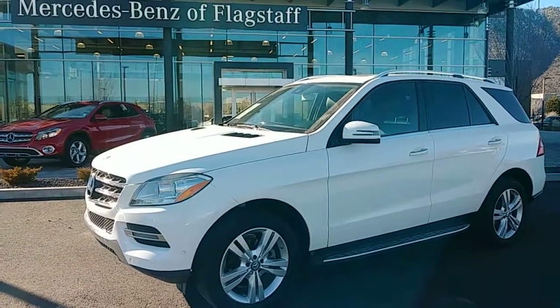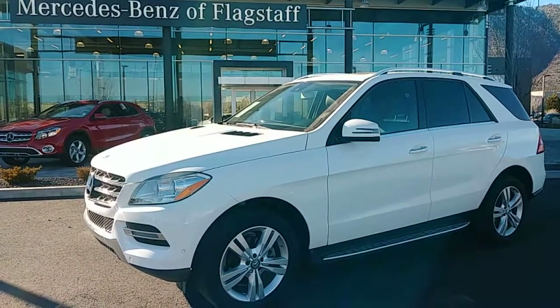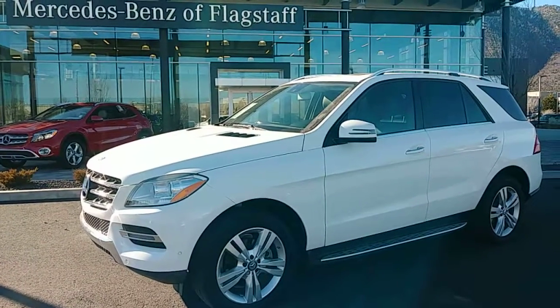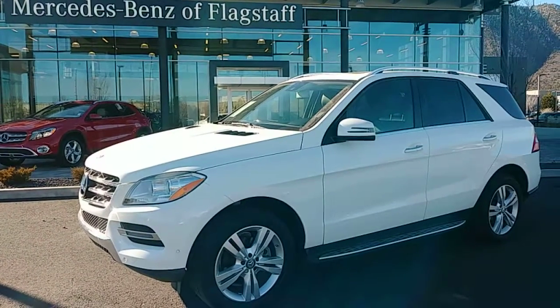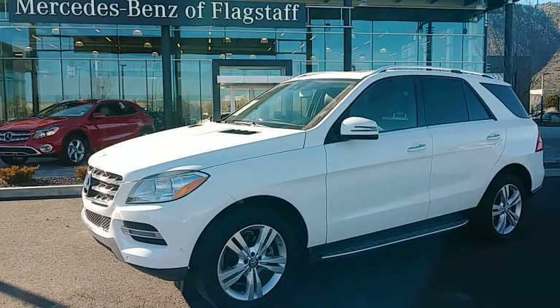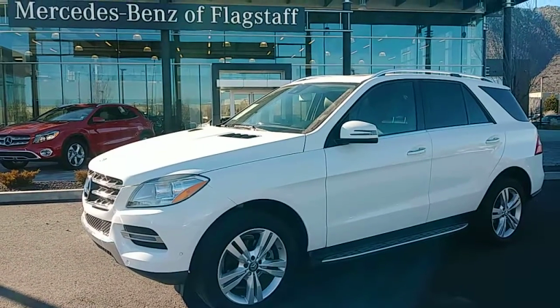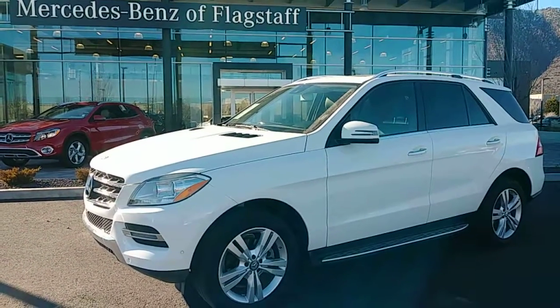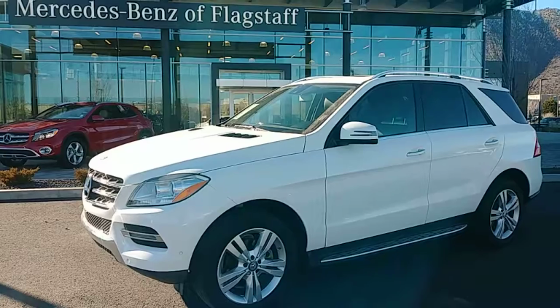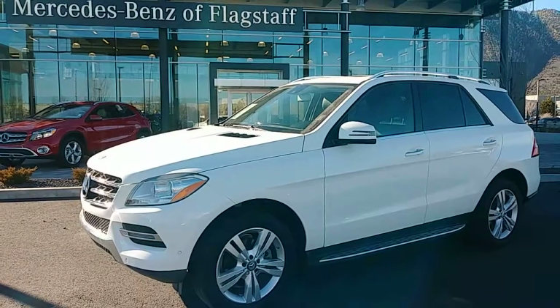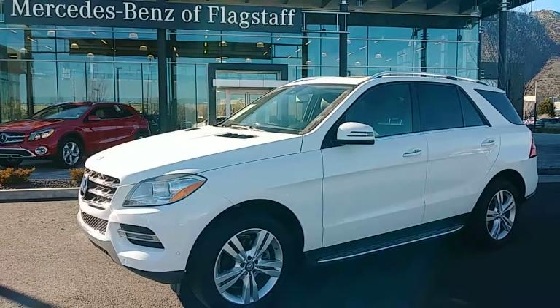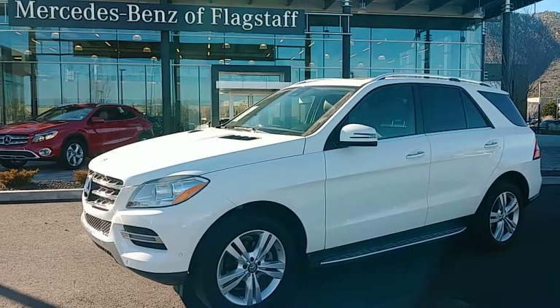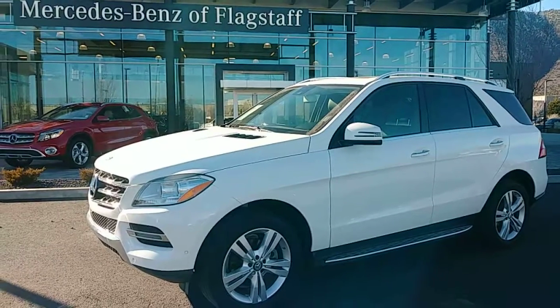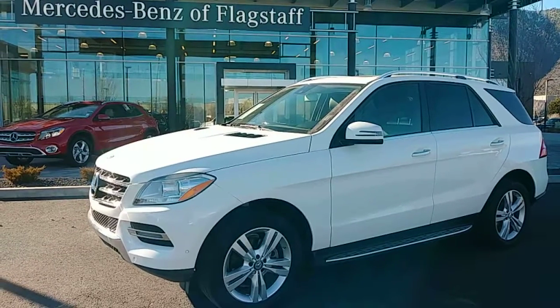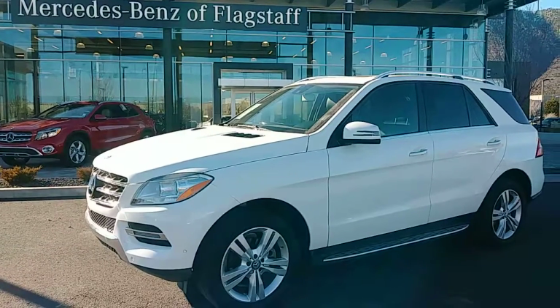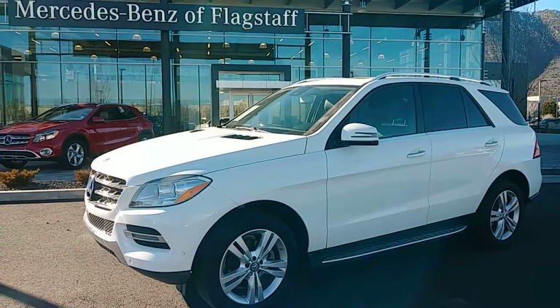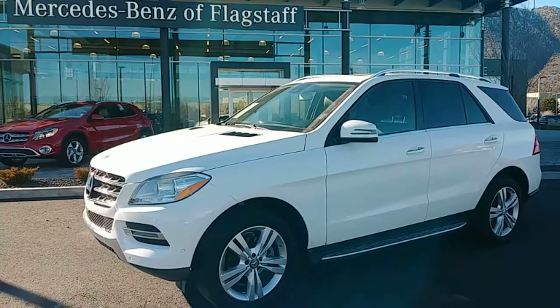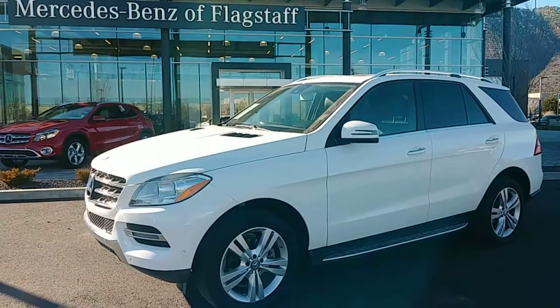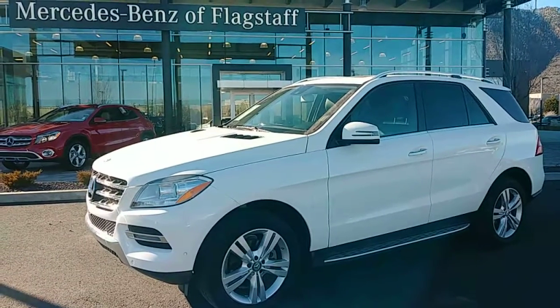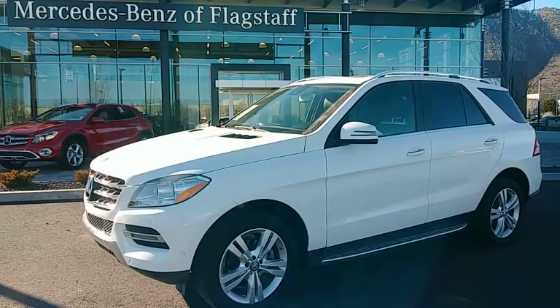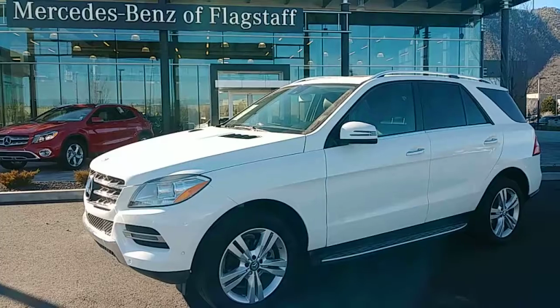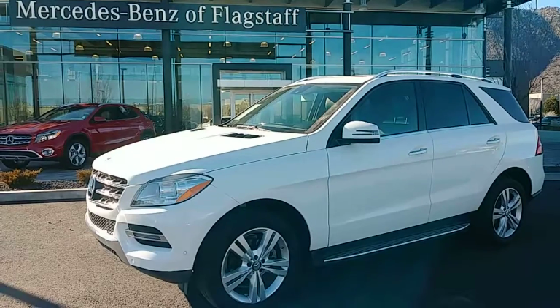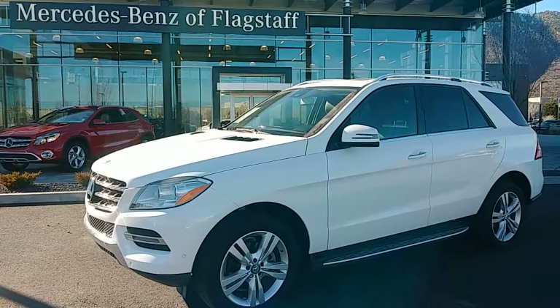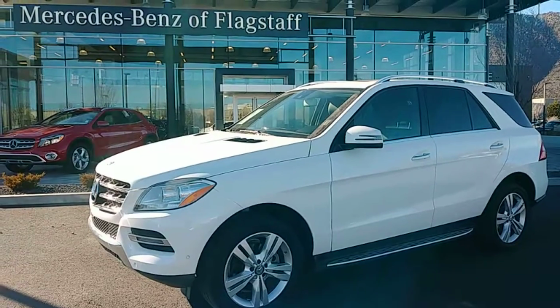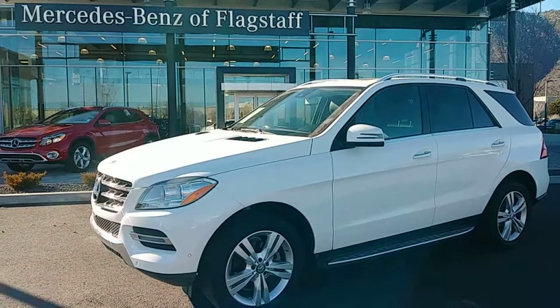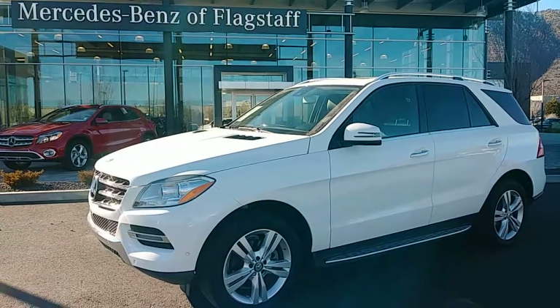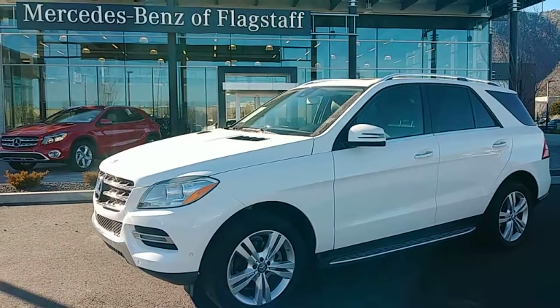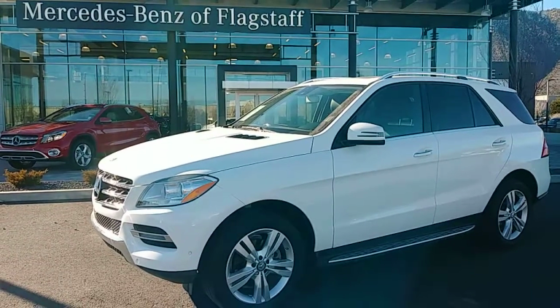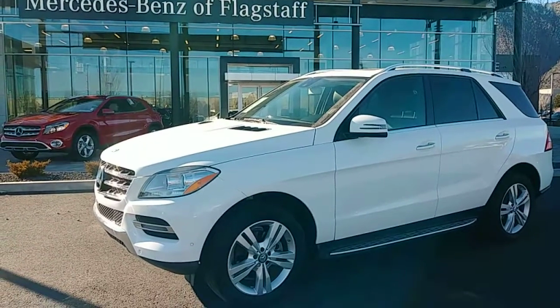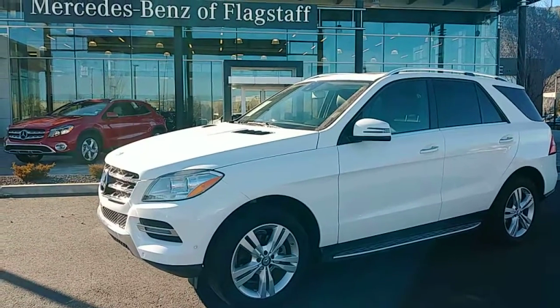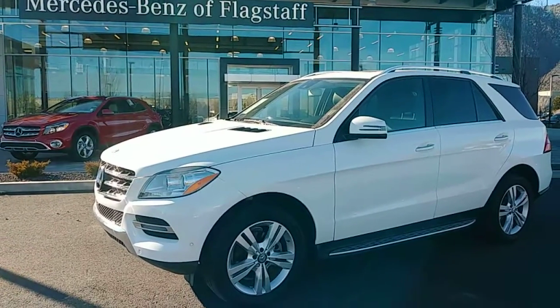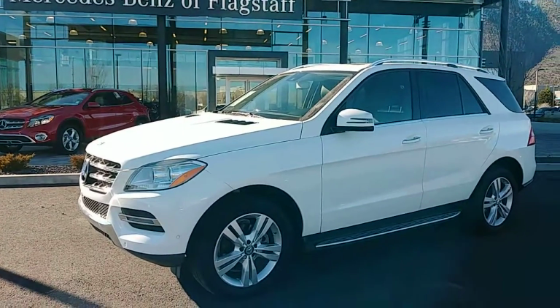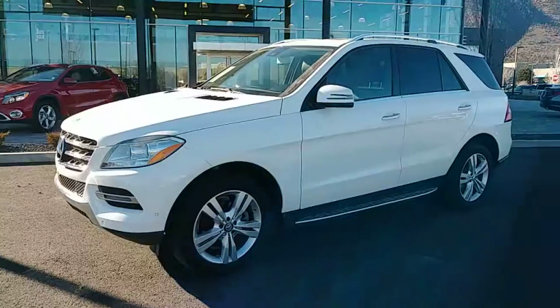Good afternoon Don, this is Bannon with Mercedes-Benz Flax. I just wanted to follow up with you in regards to this beautiful GLE 350 that you inquired with me about. I wanted to share with you a couple of really neat features on this vehicle.